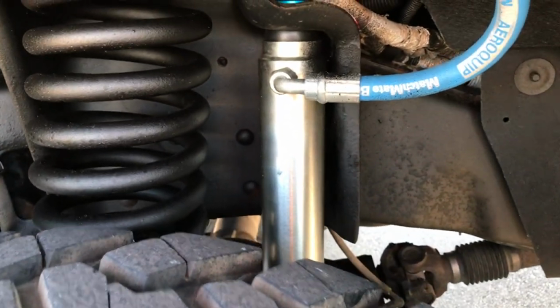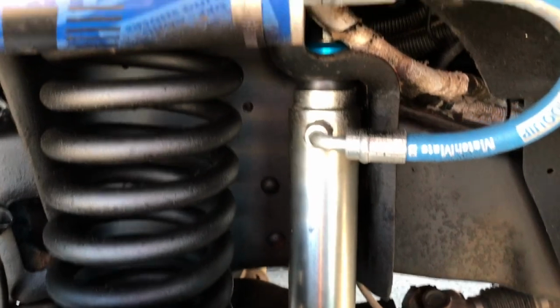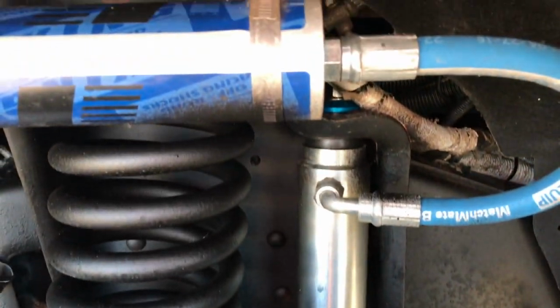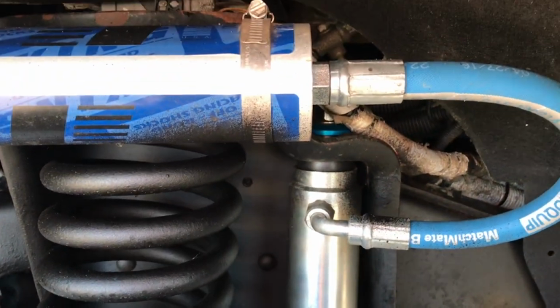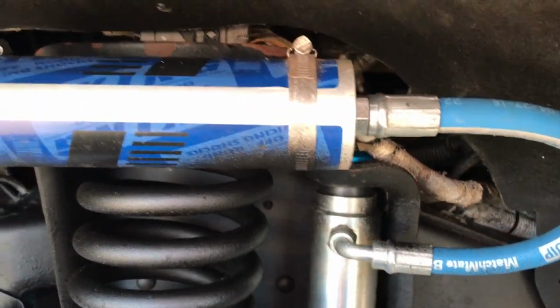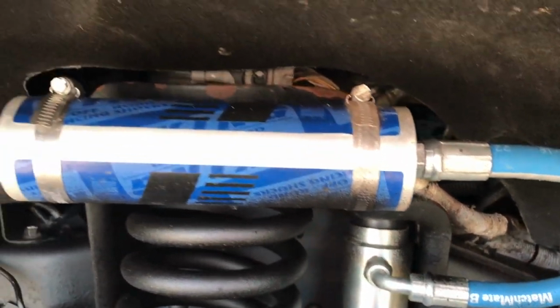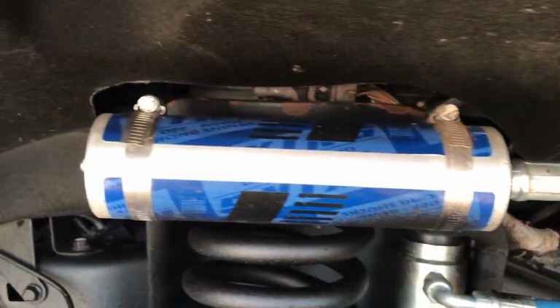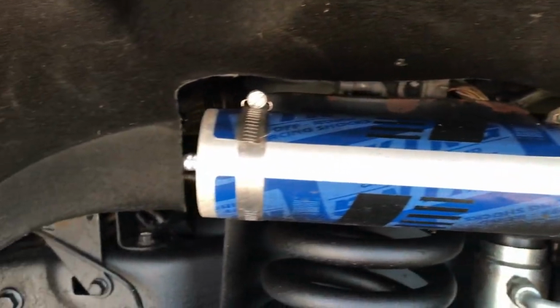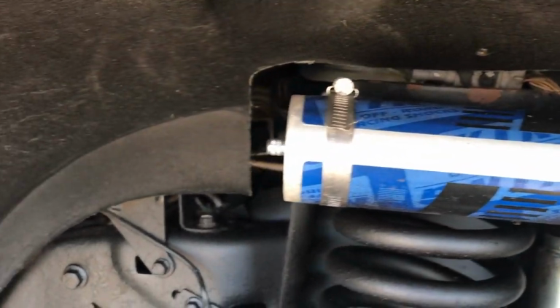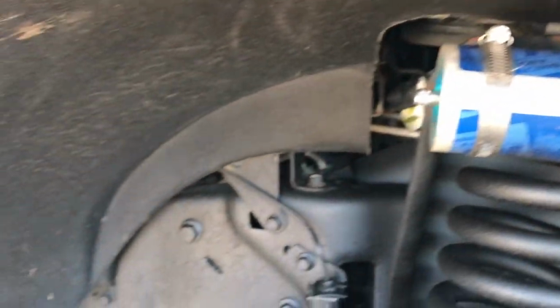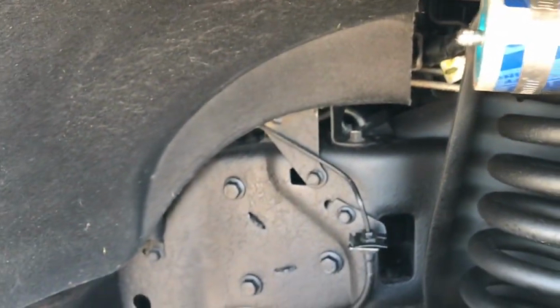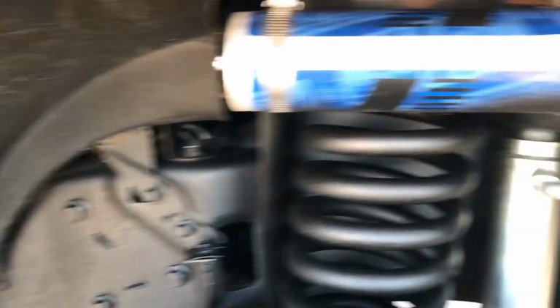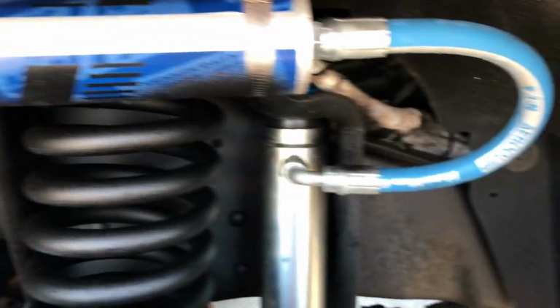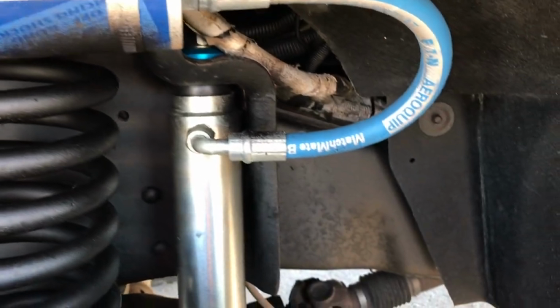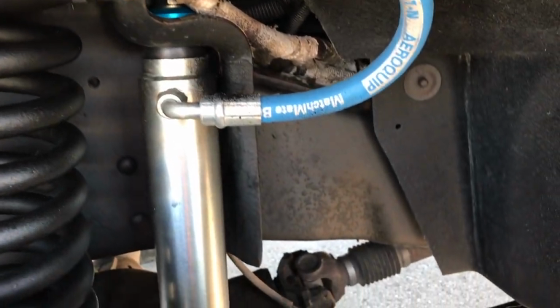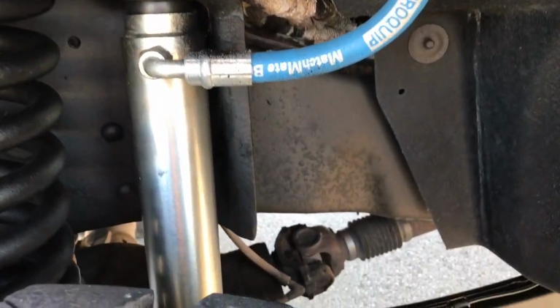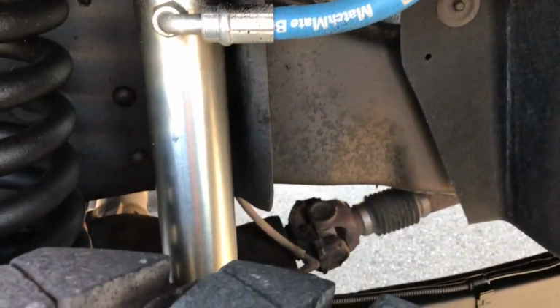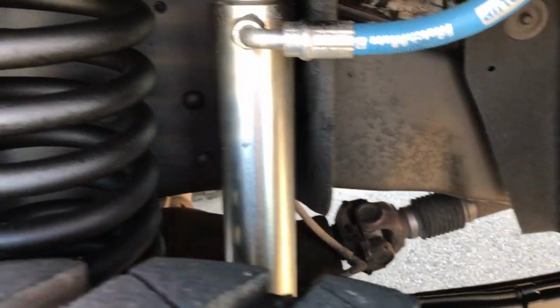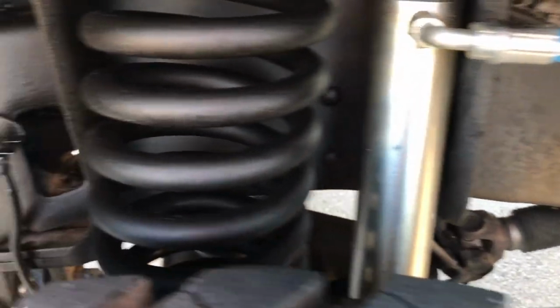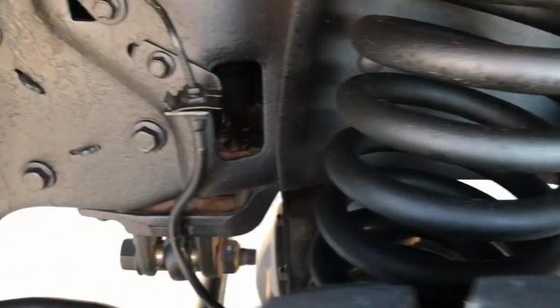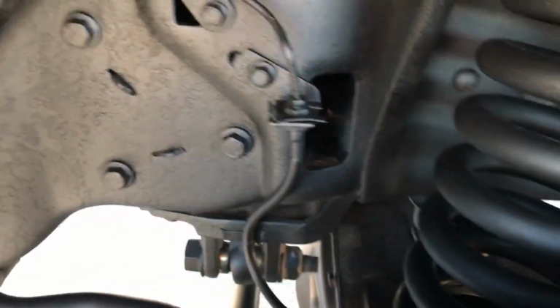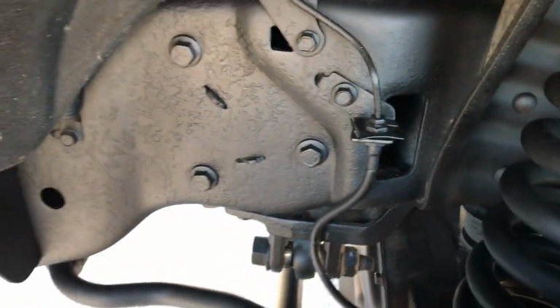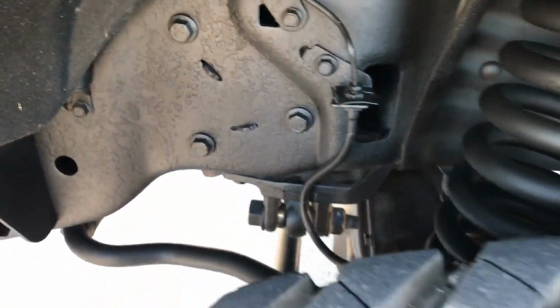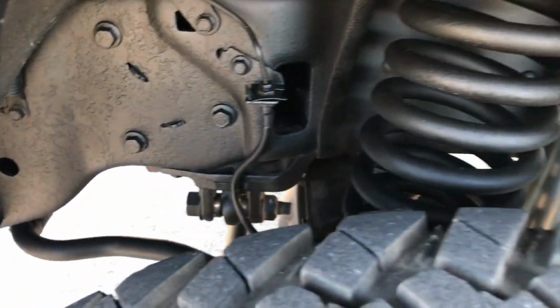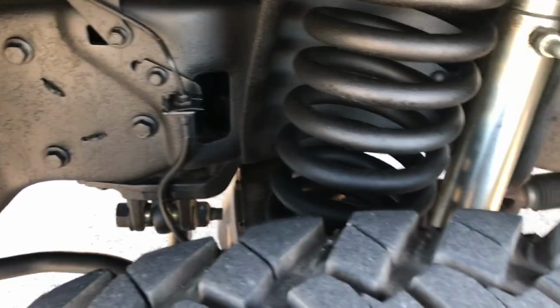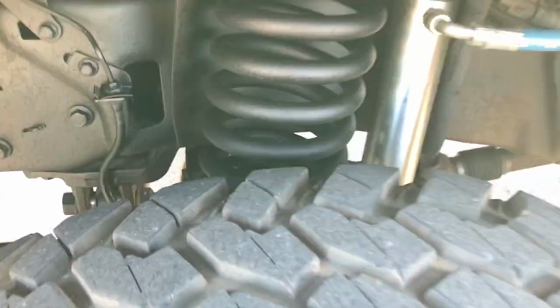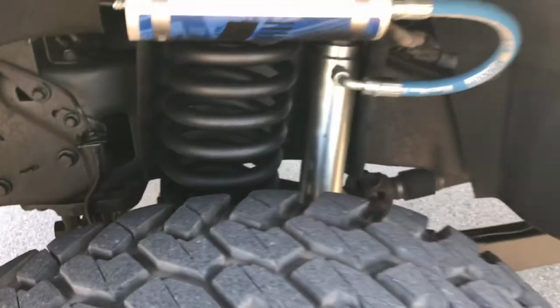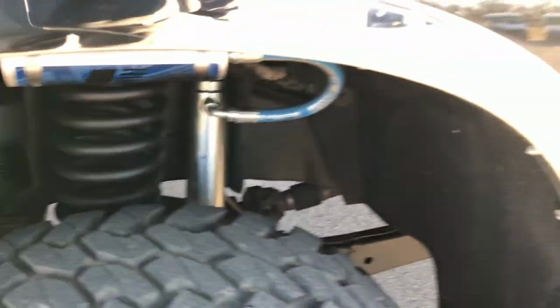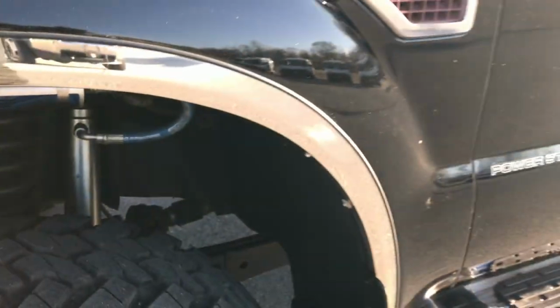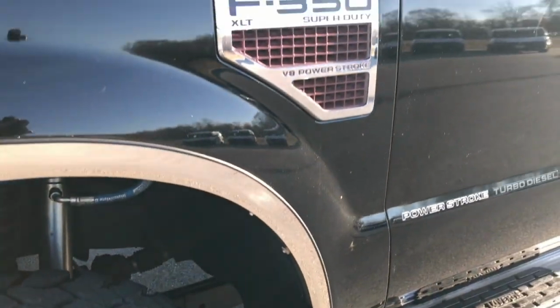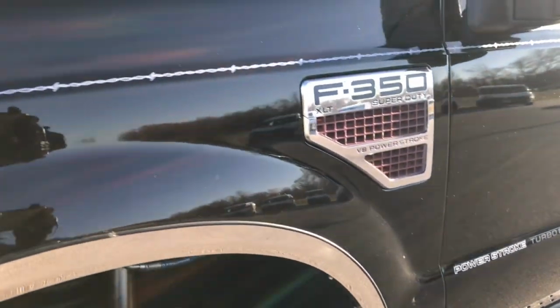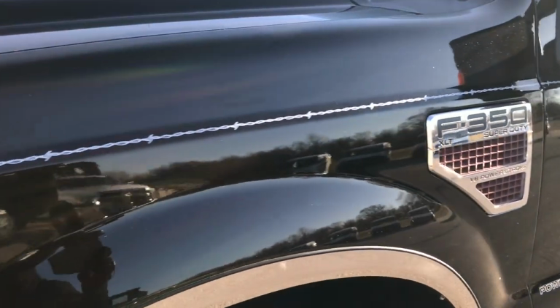This one has Carly shocks installed on it with a reservoir. See the frame and underbody is in really nice condition. Black is the color.